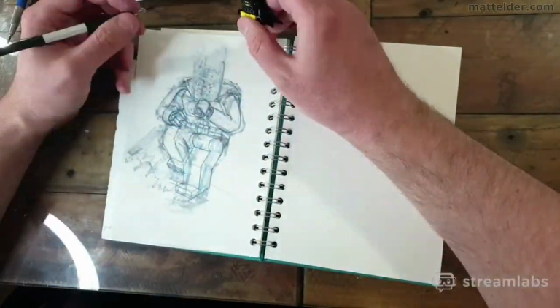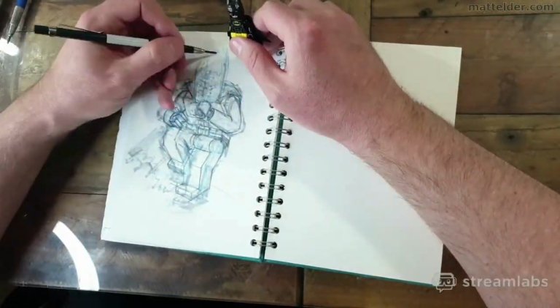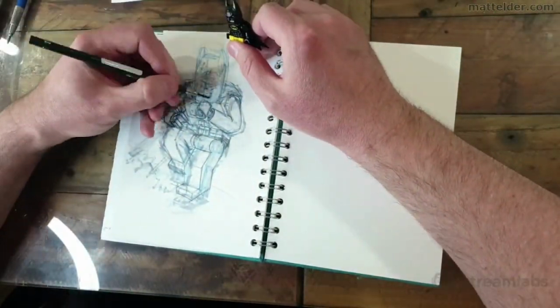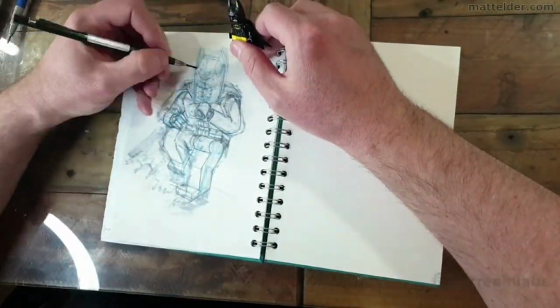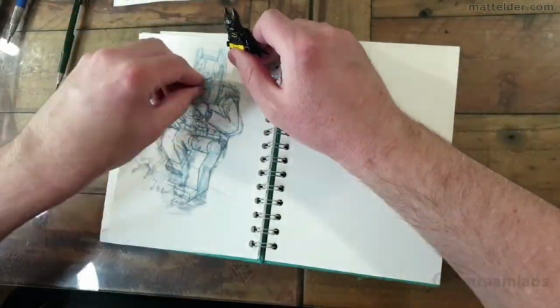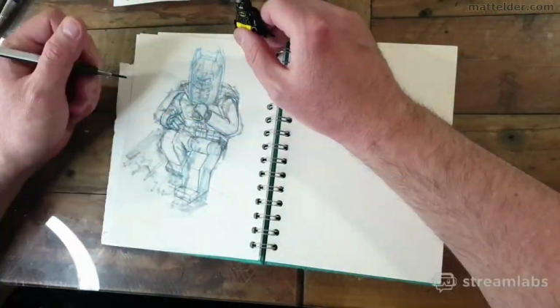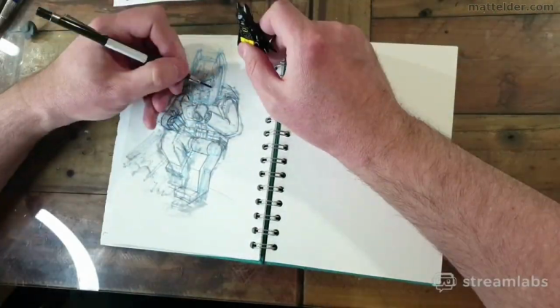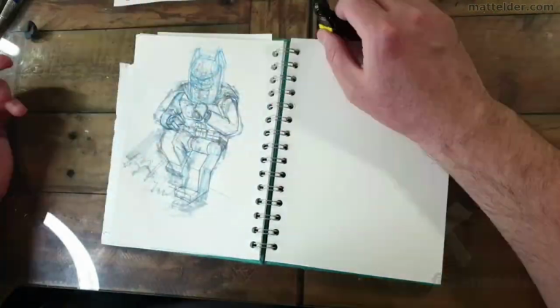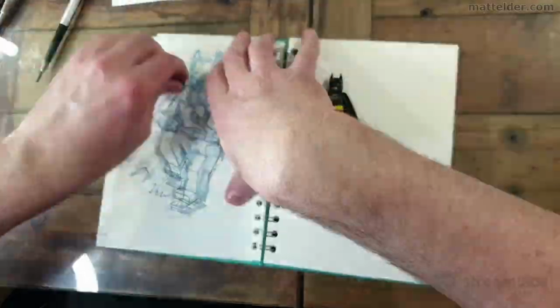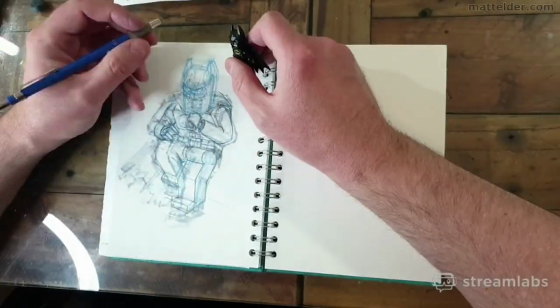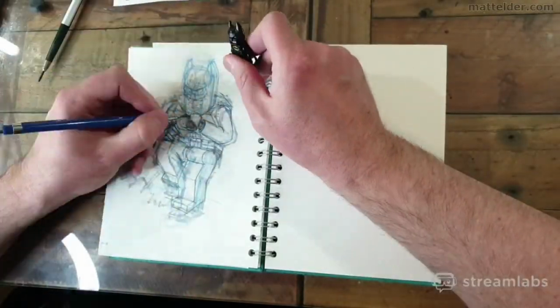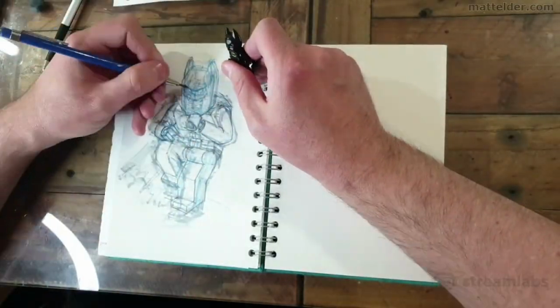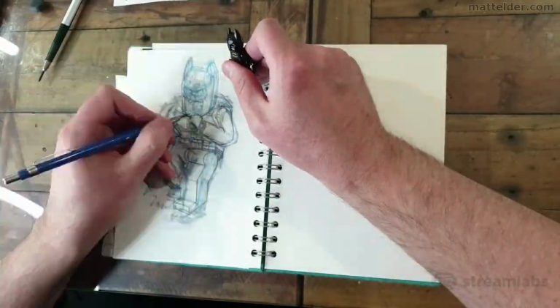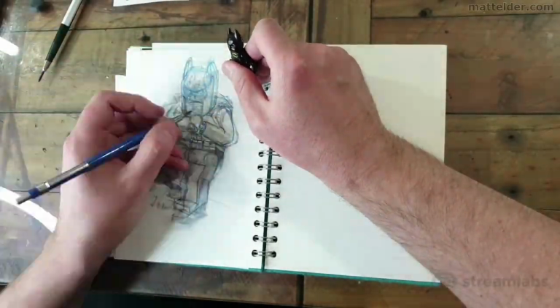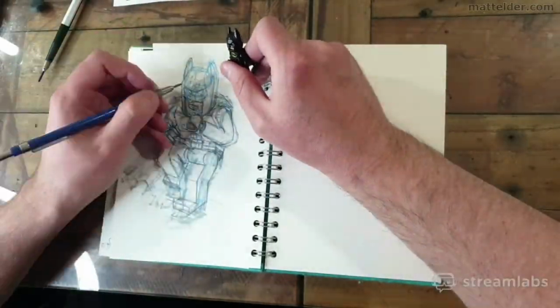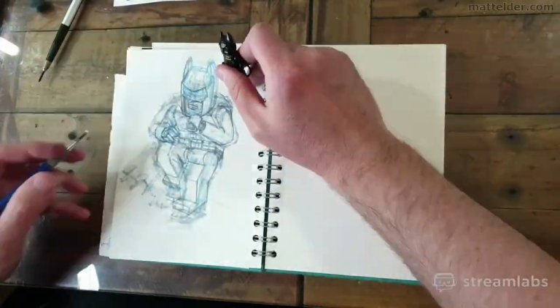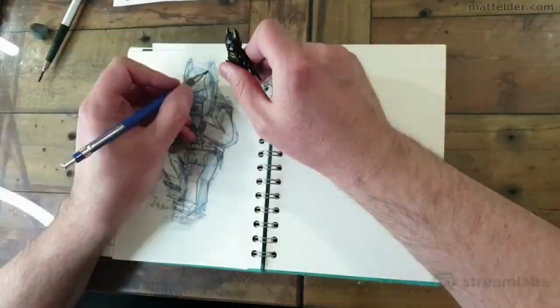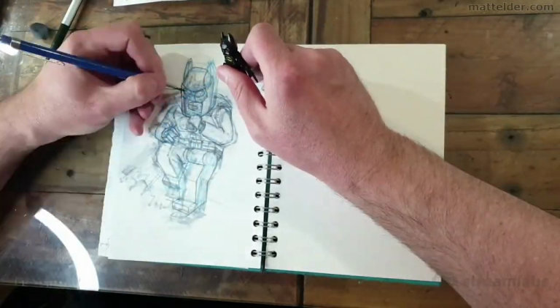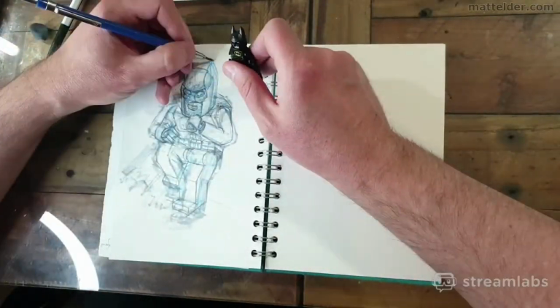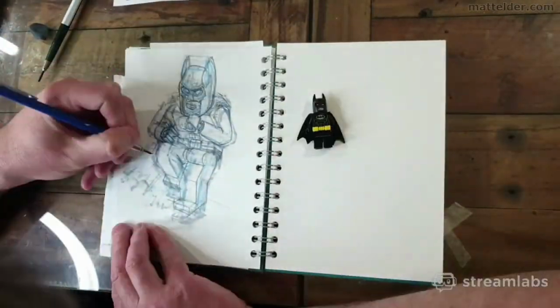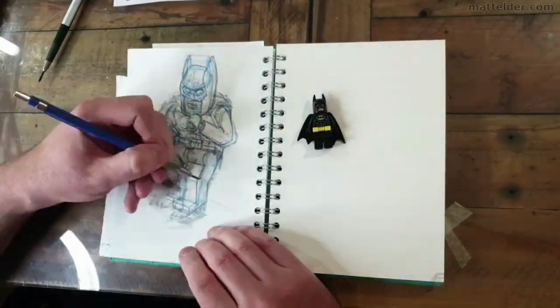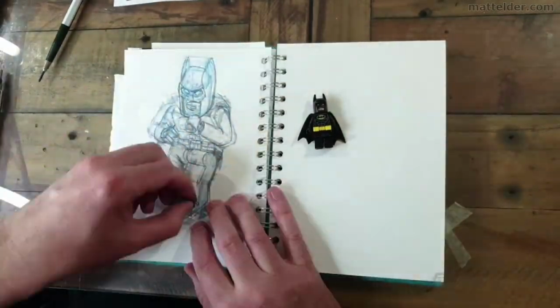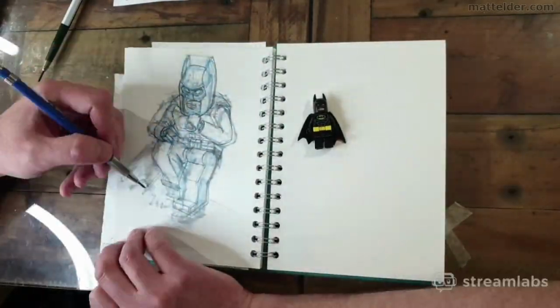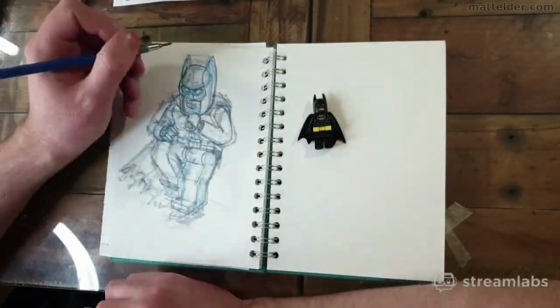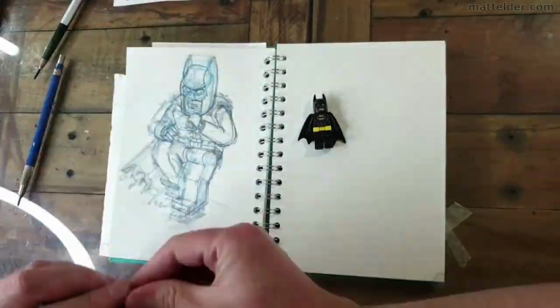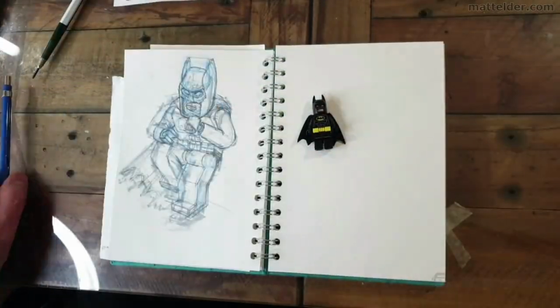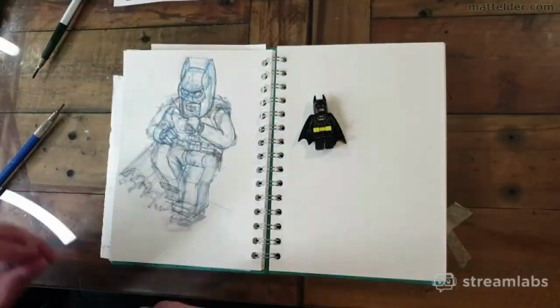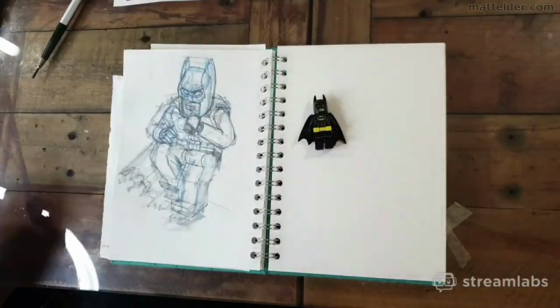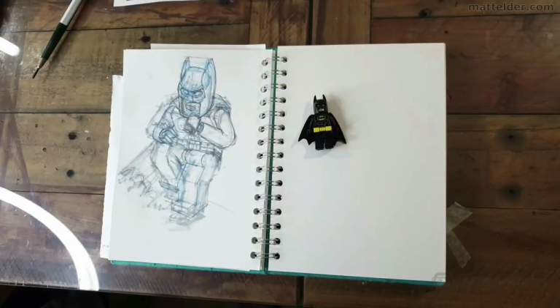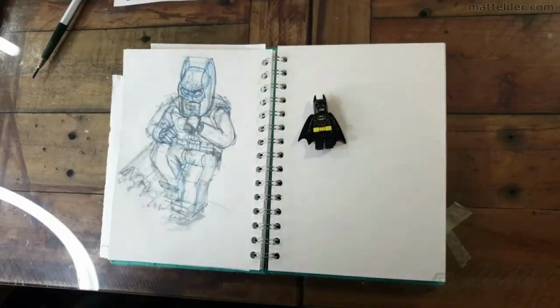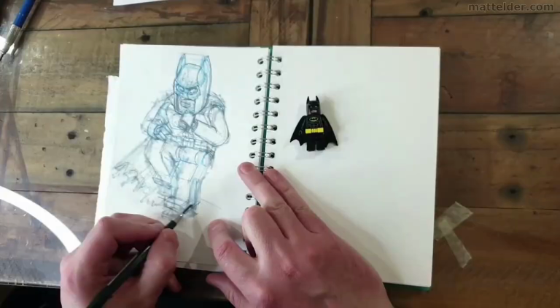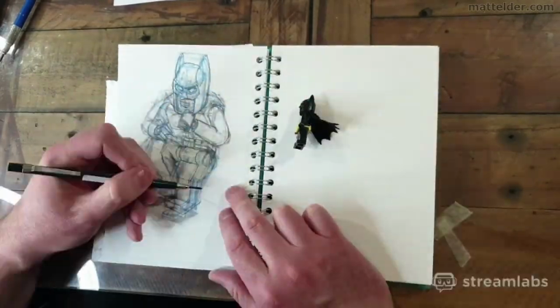So the first part of the video I'm wrestling around with the proportions — the head starting off way too small and the body feeling too lean and too lanky. Then I'm bouncing between how the Frank Miller image looks and how that translates into Batman Lego. It is always much more simplified.